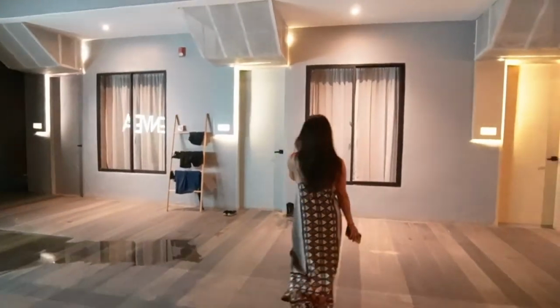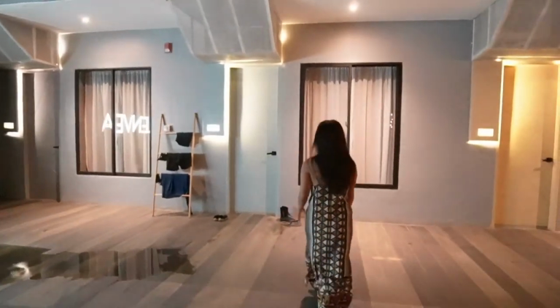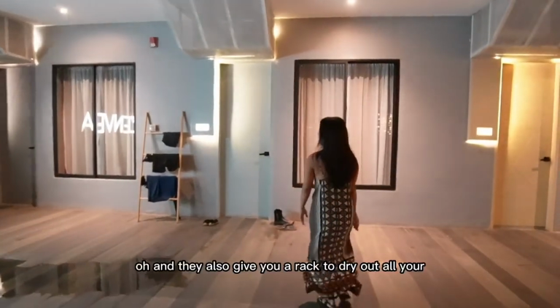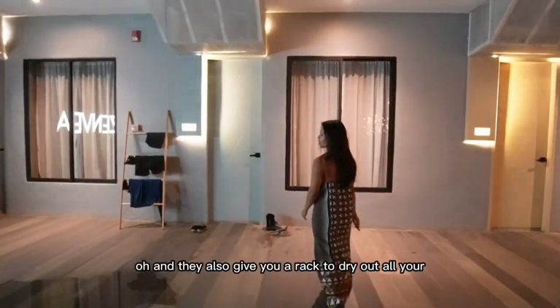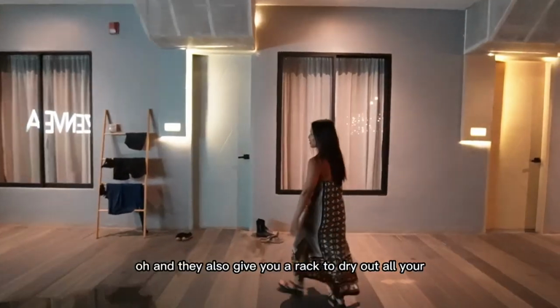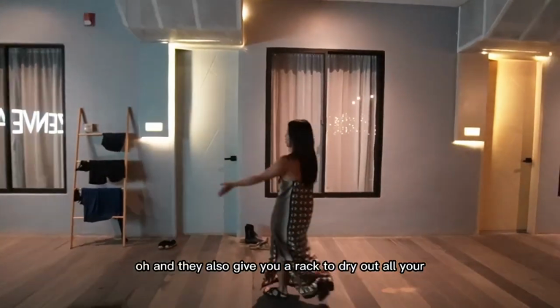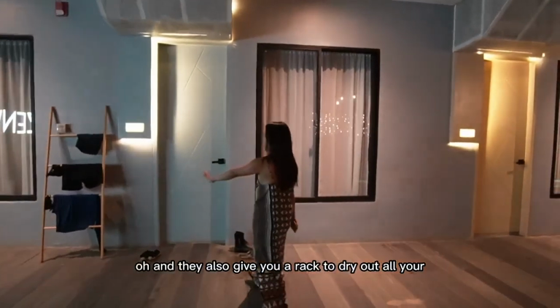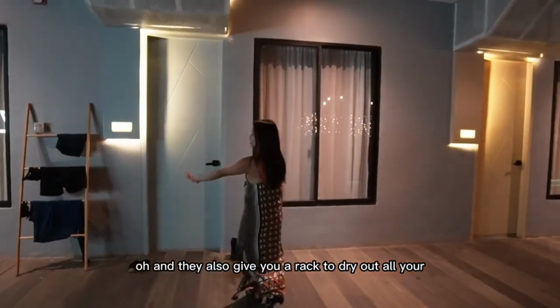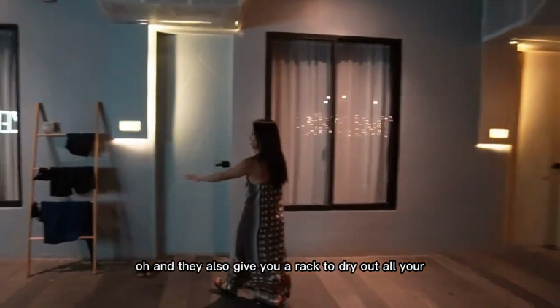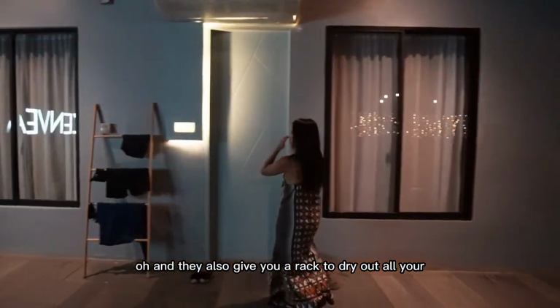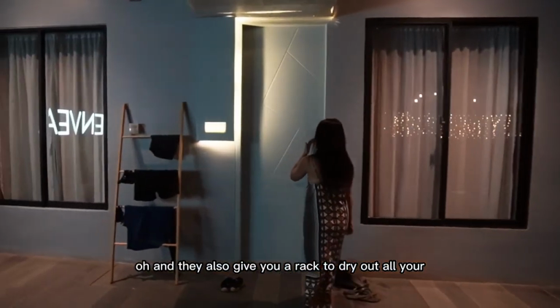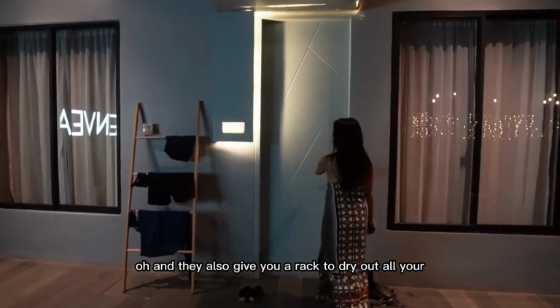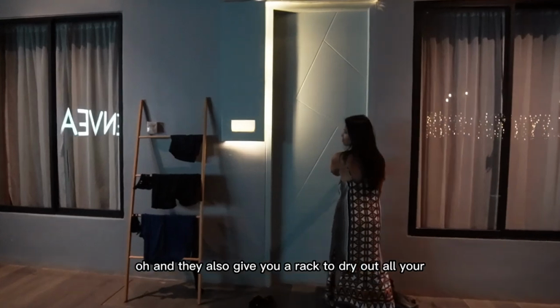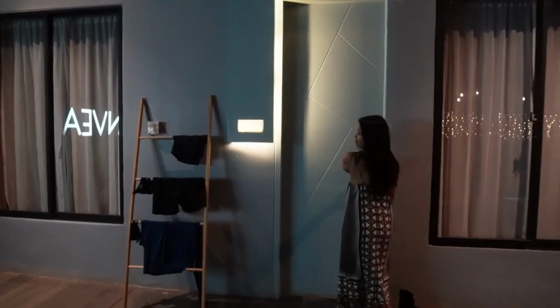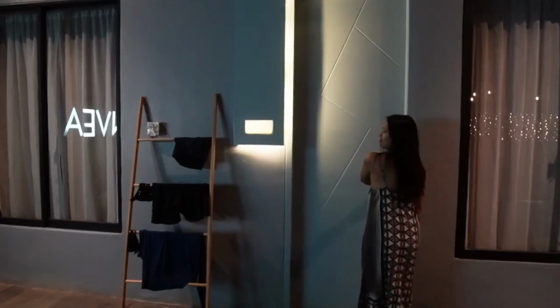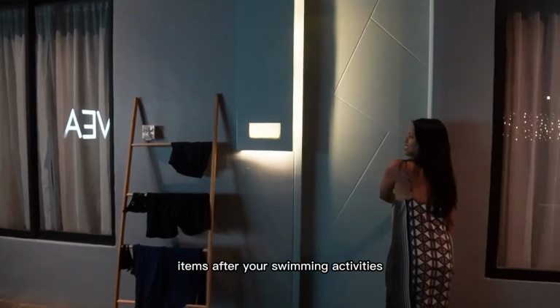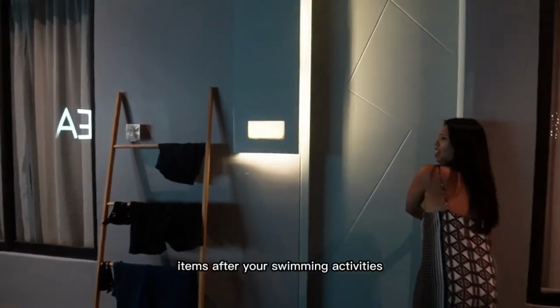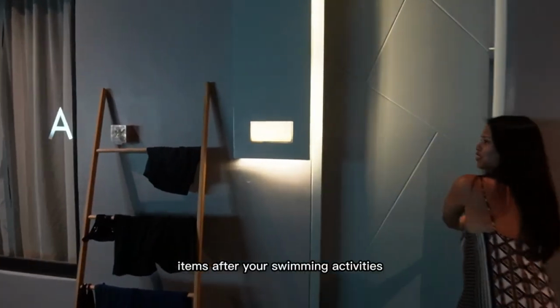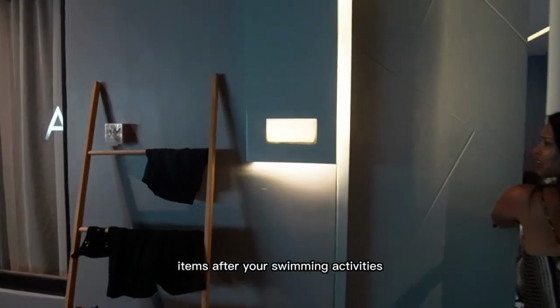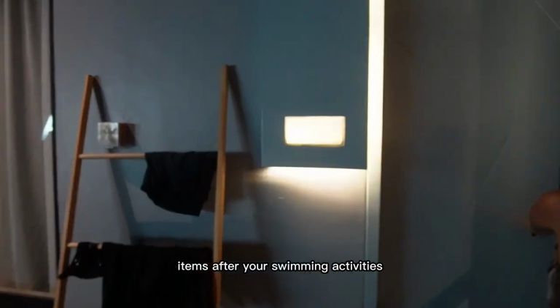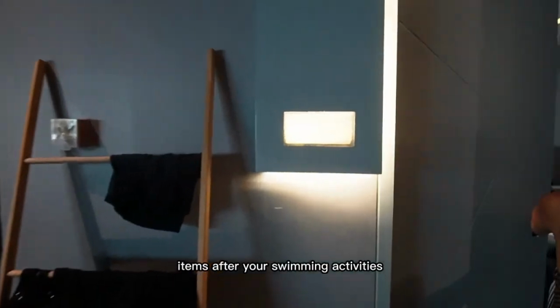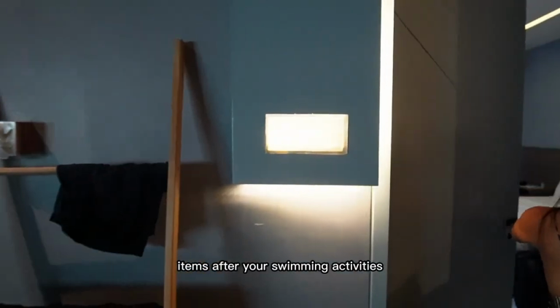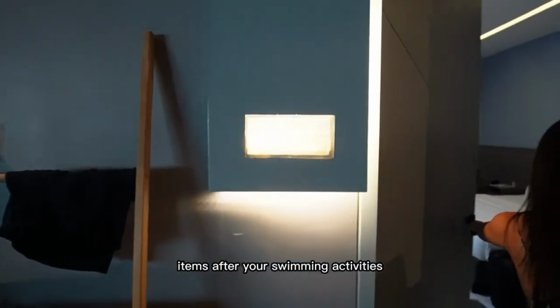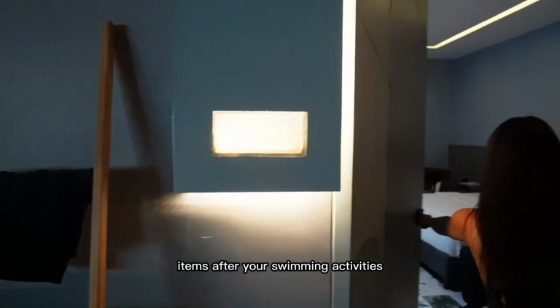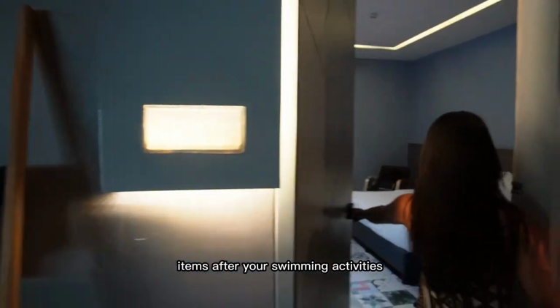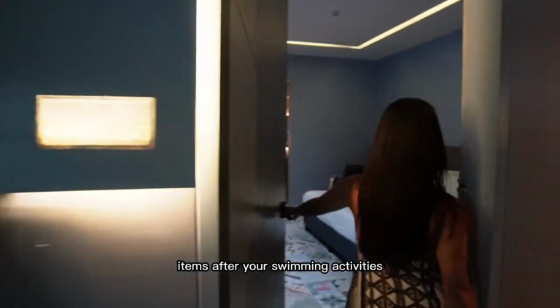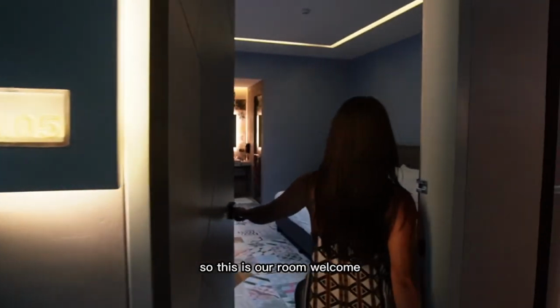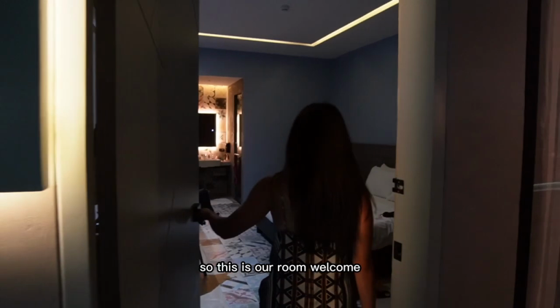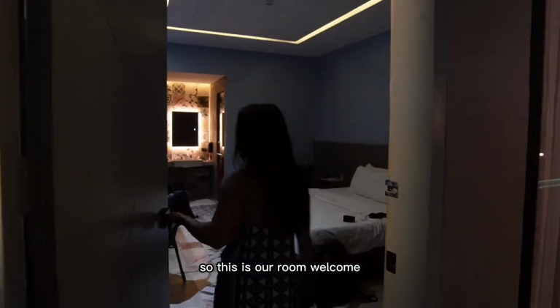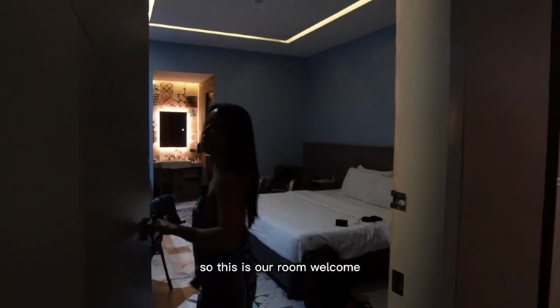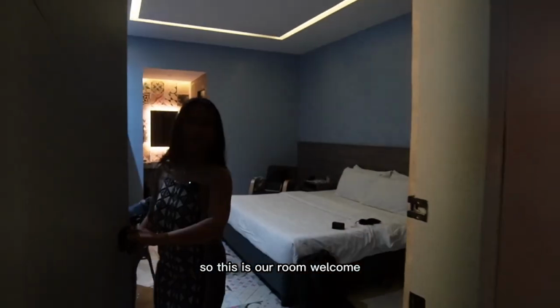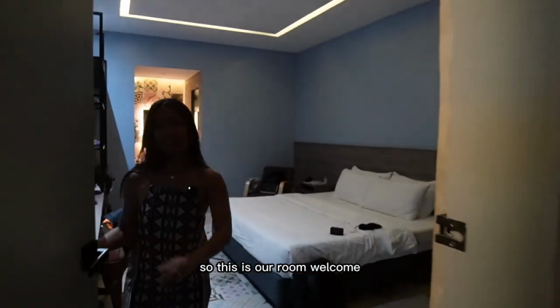They also give you a rack to dry out all your items after your swimming activities. And this is our room — welcome!